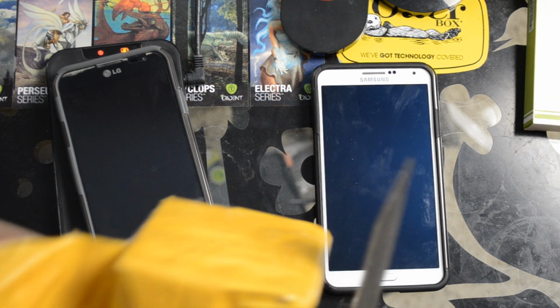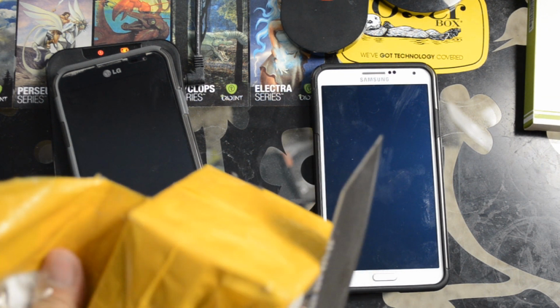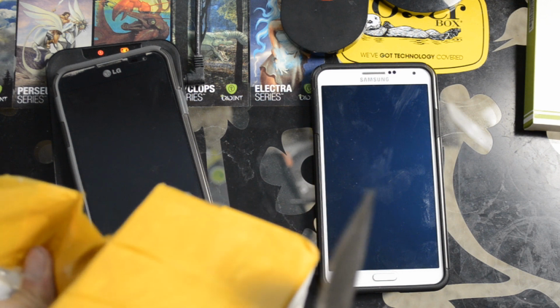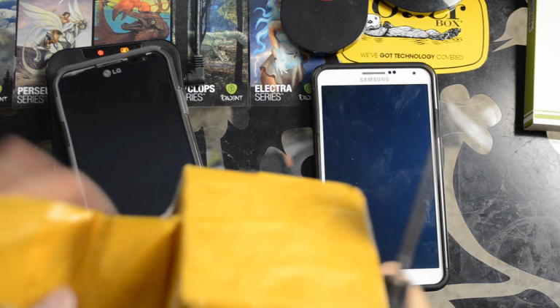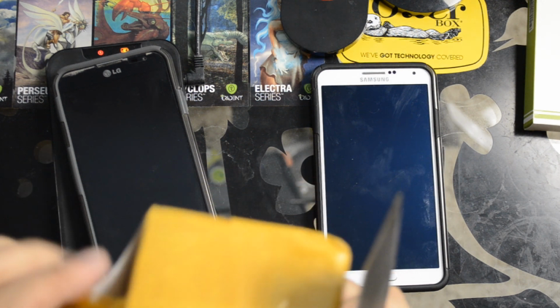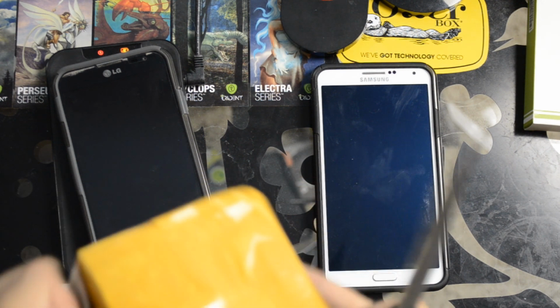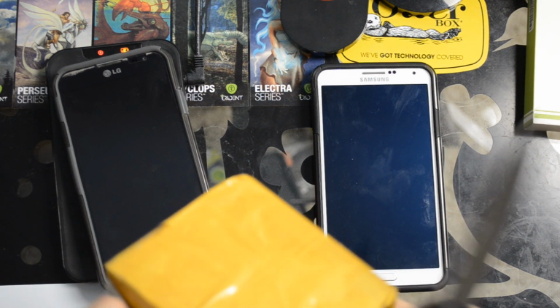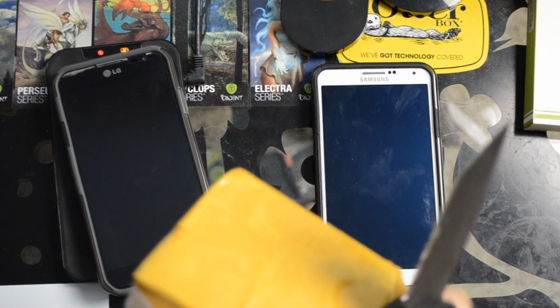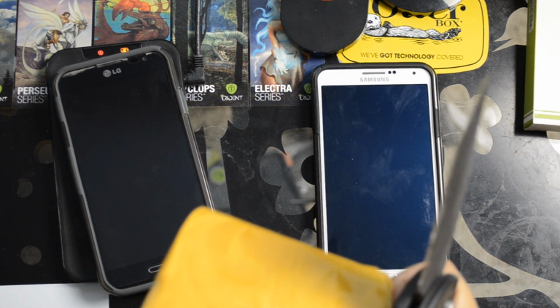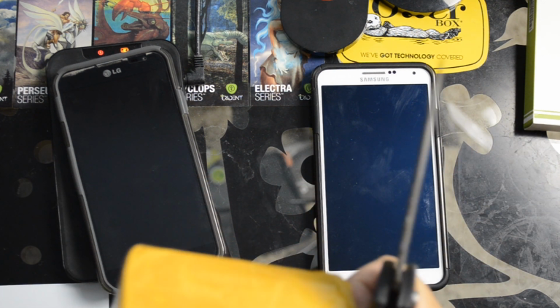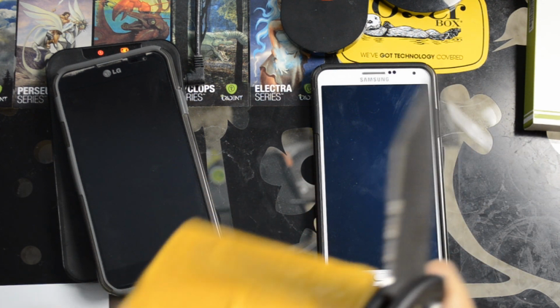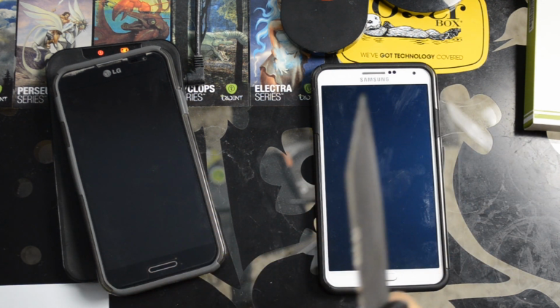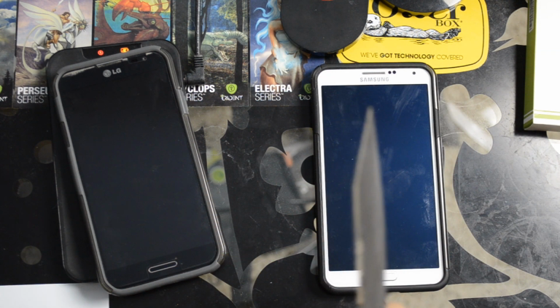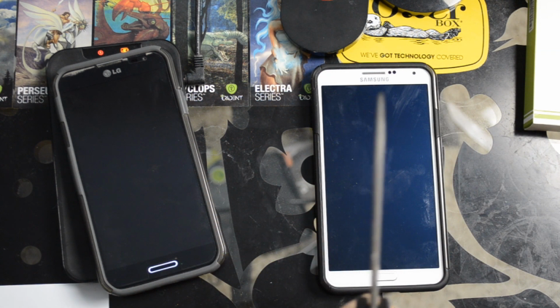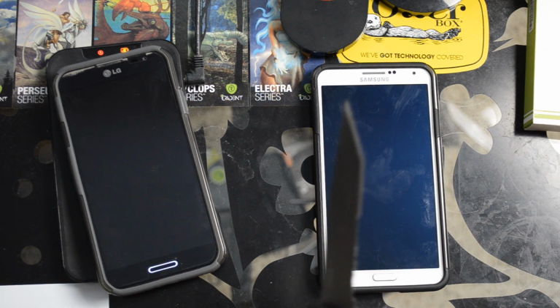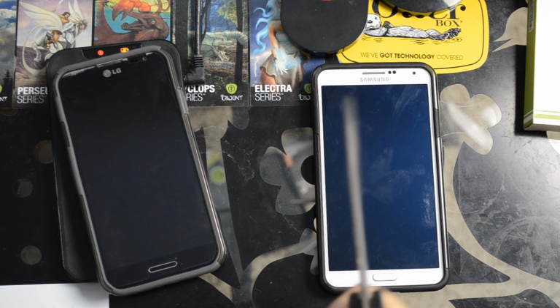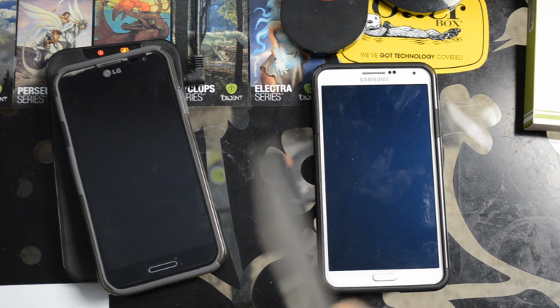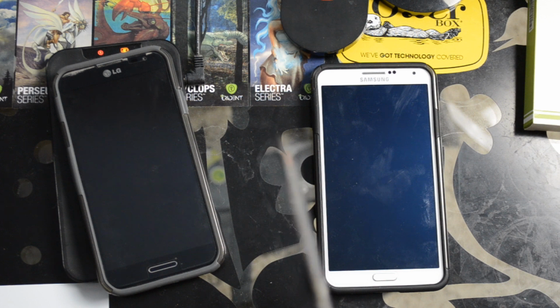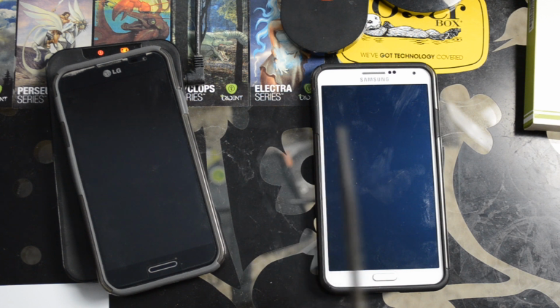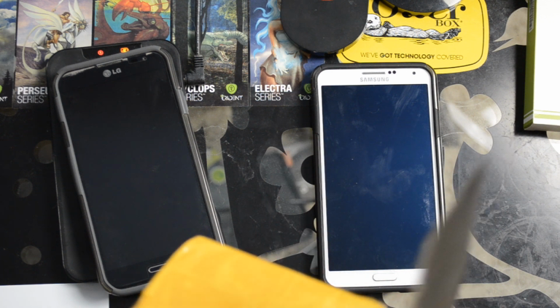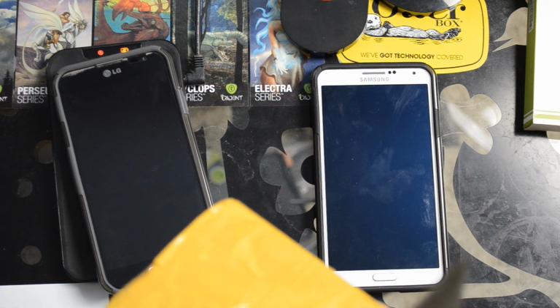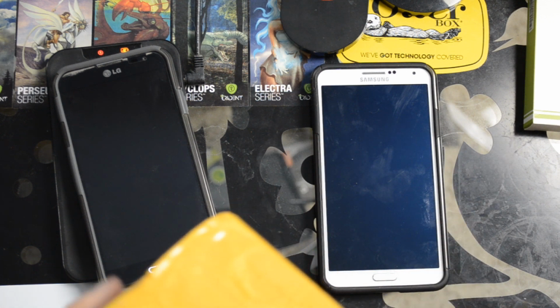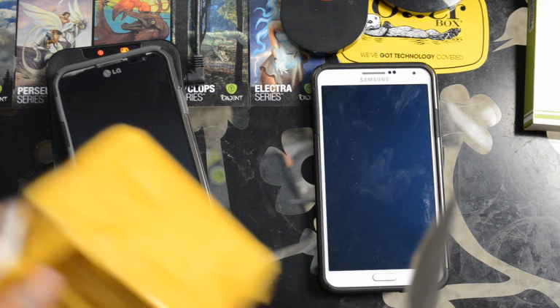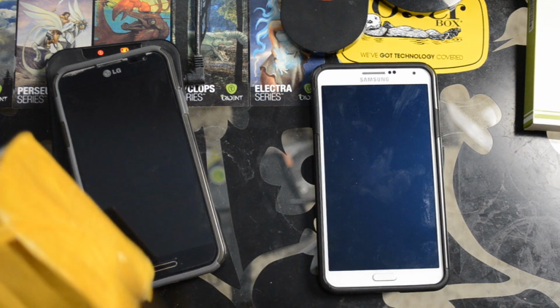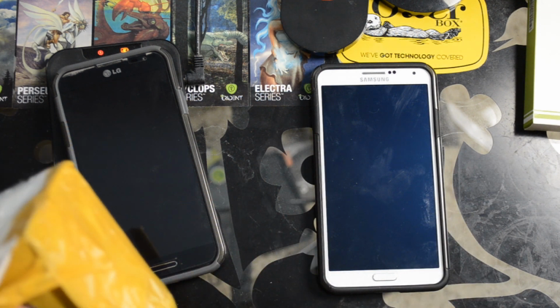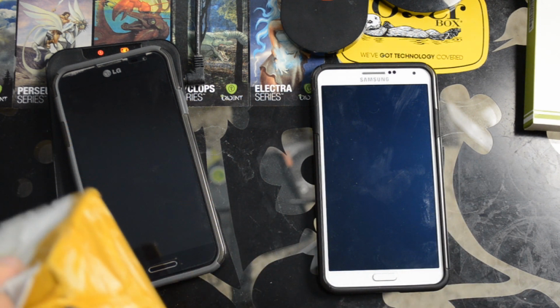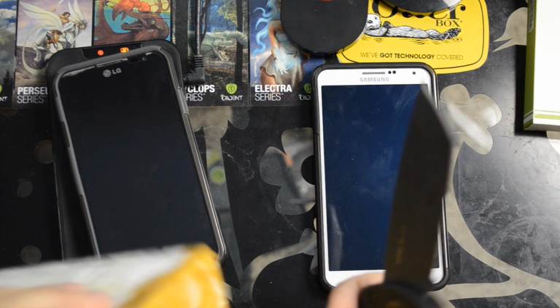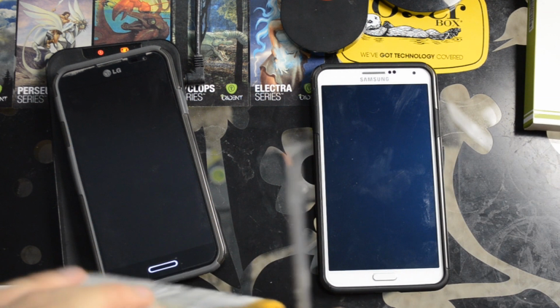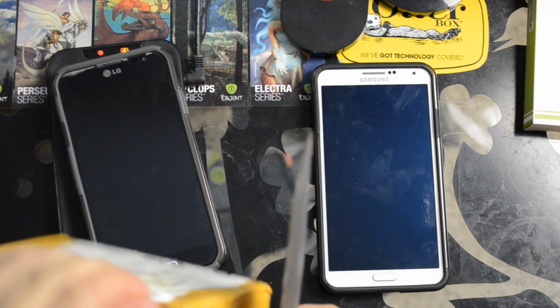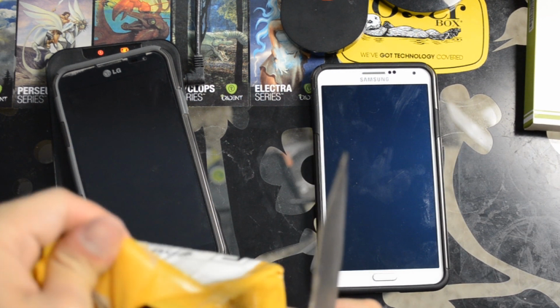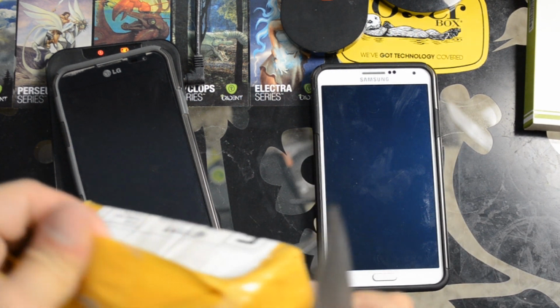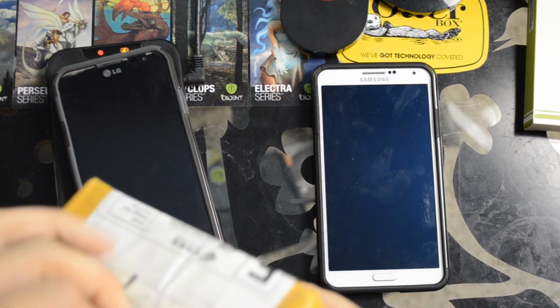I have a wireless charger base in my vehicle, at work, at my desk here at home, and by my bedside.